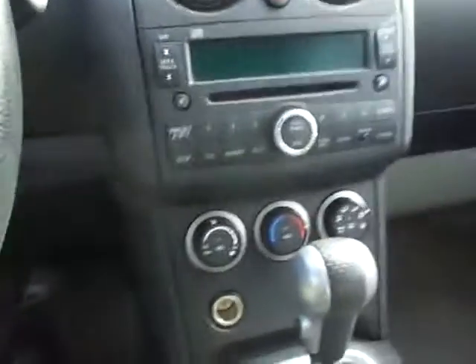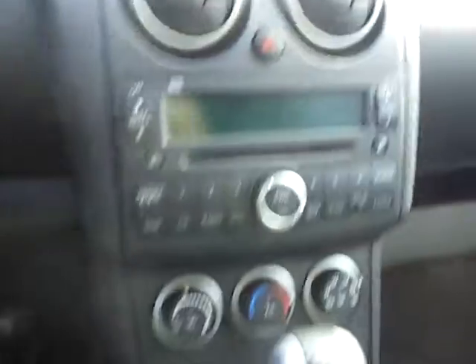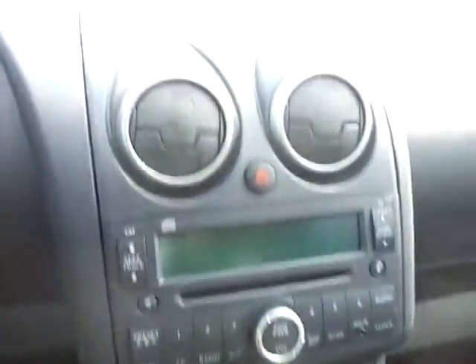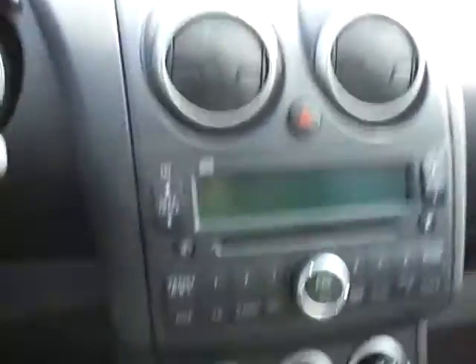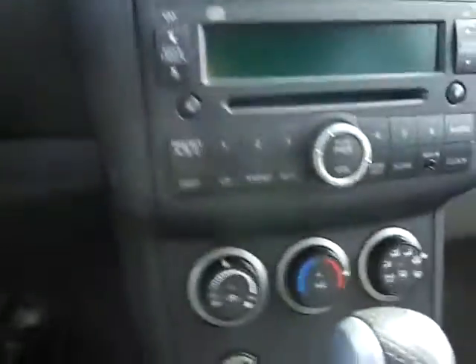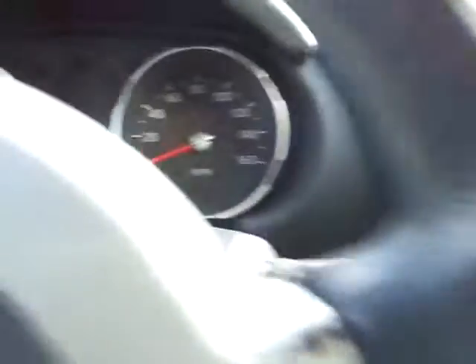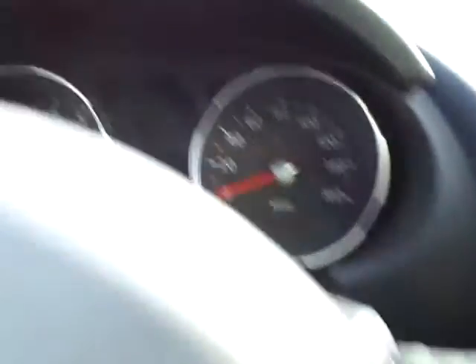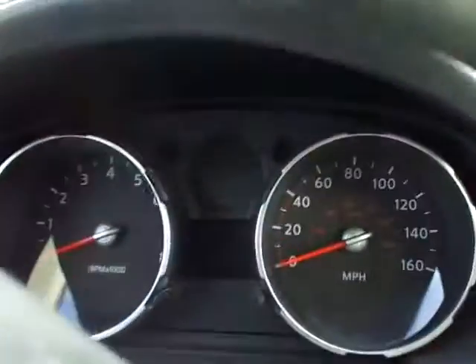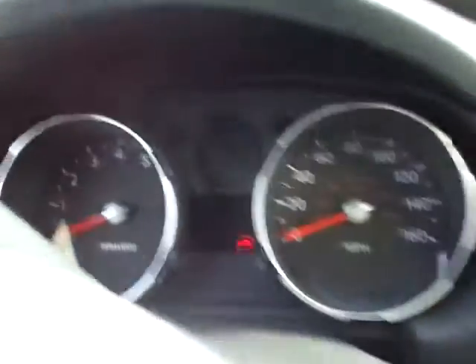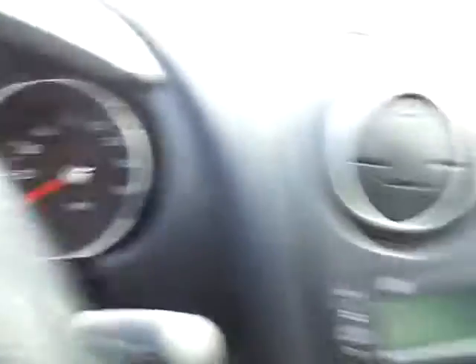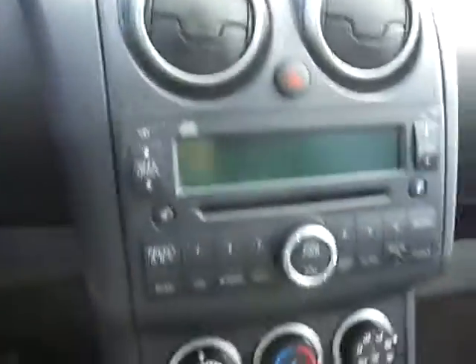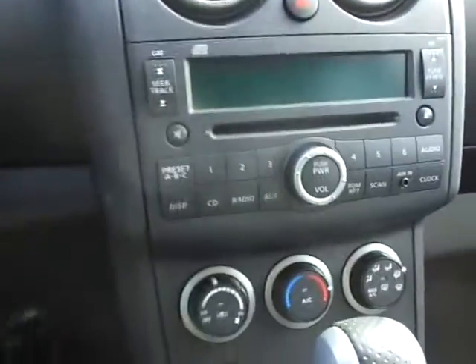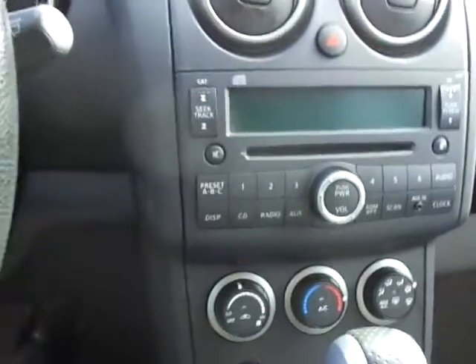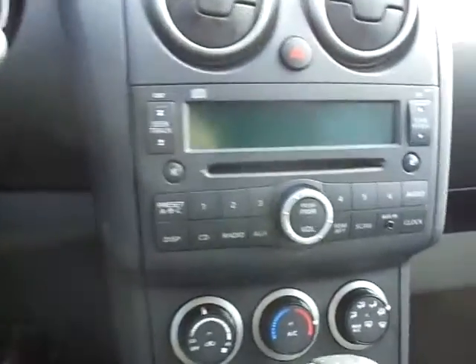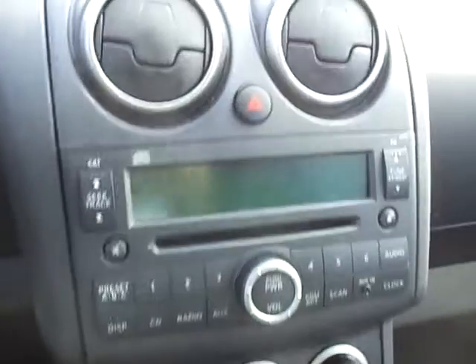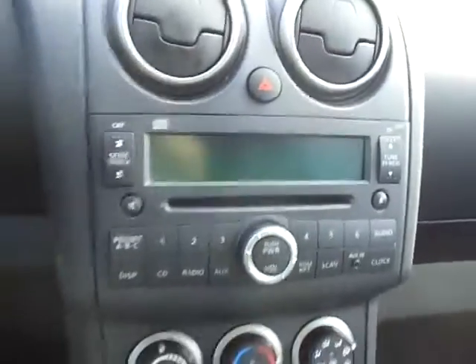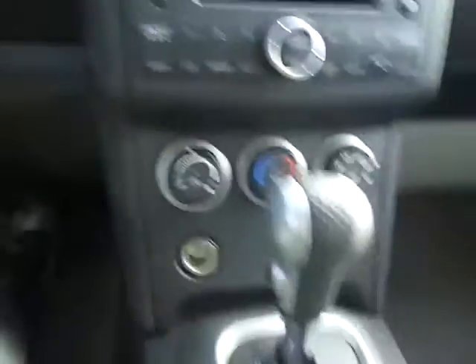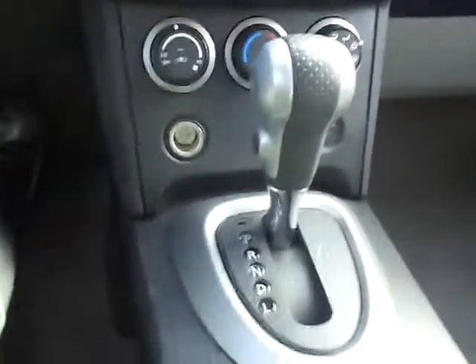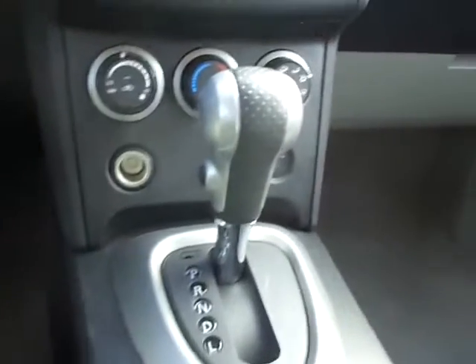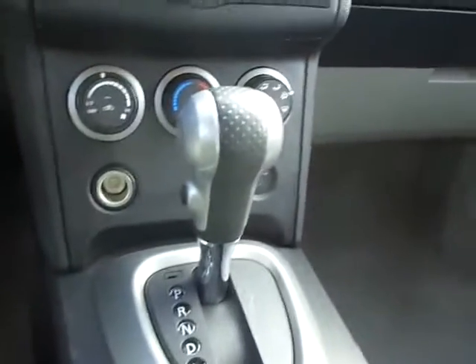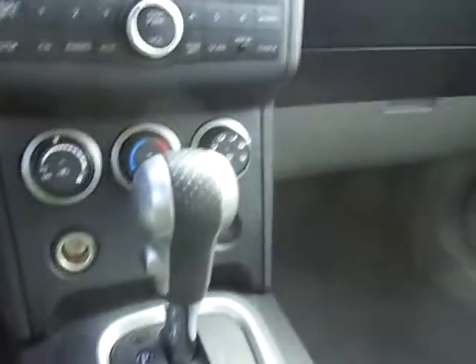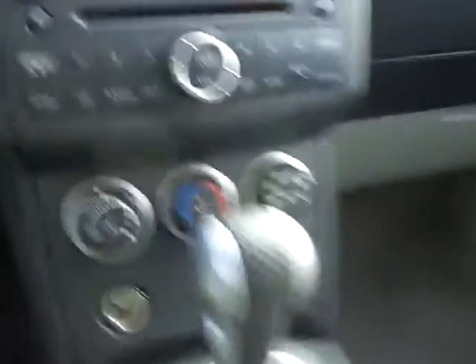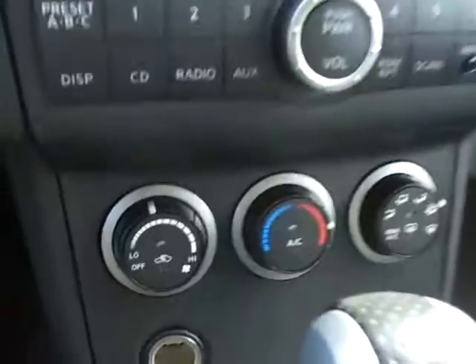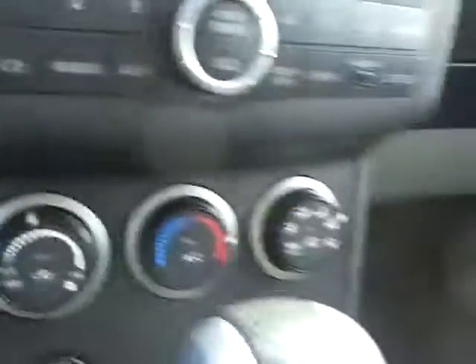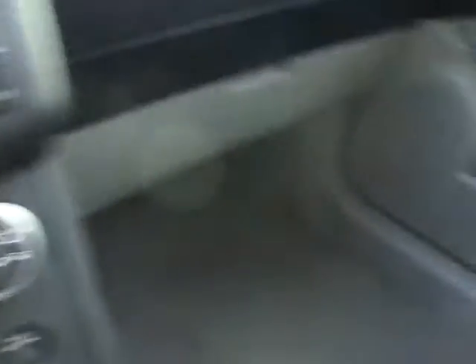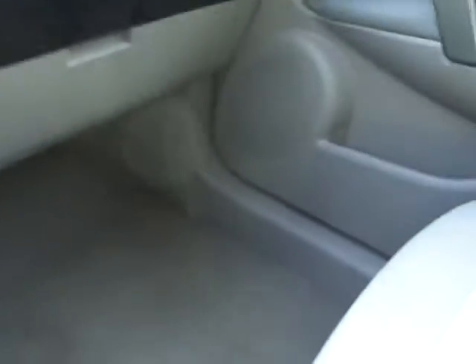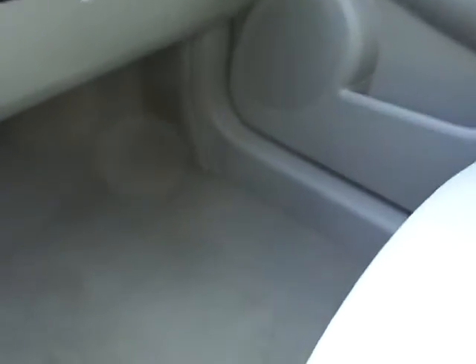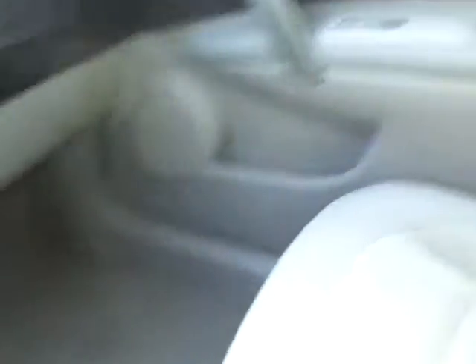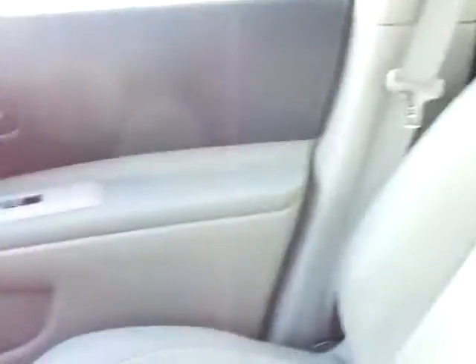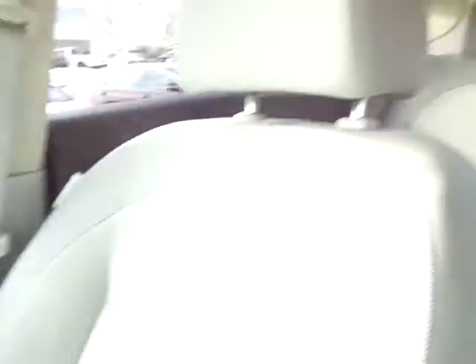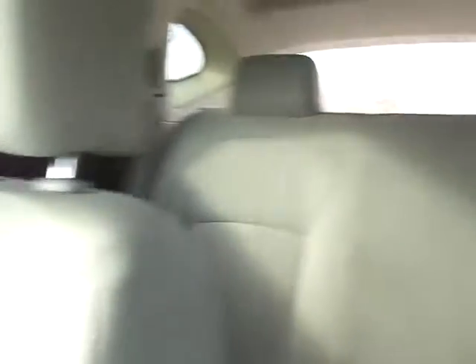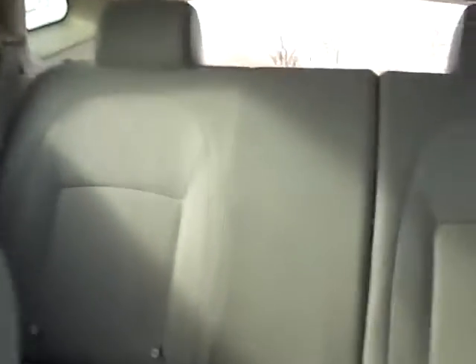Inside here: the dashboard, stereo, CD player, automatic transmission, climate control, passenger side, and the back.